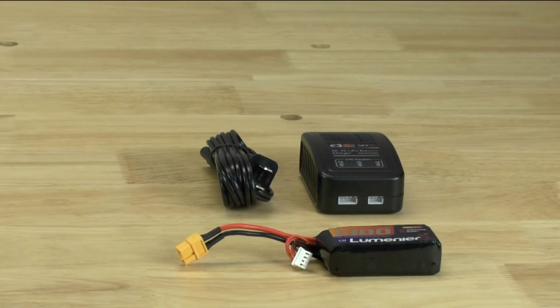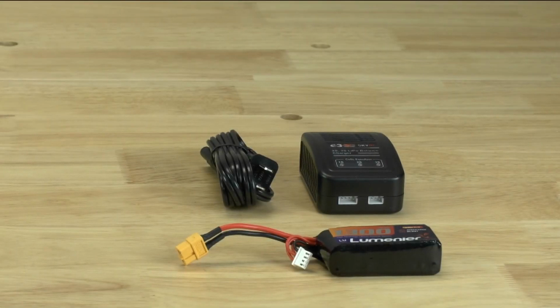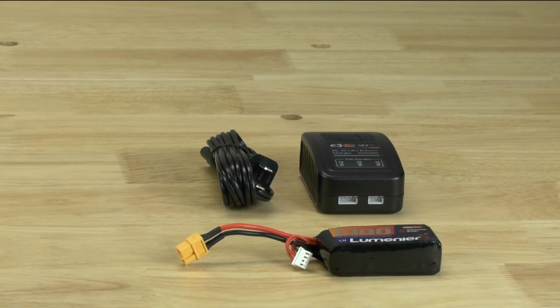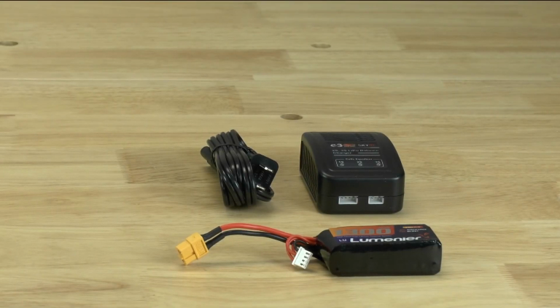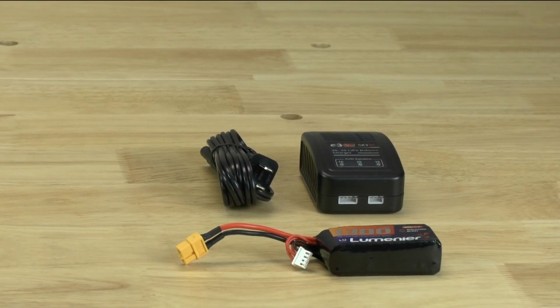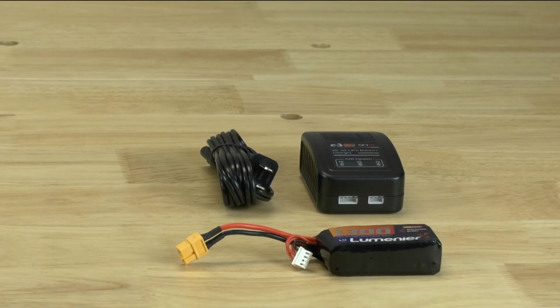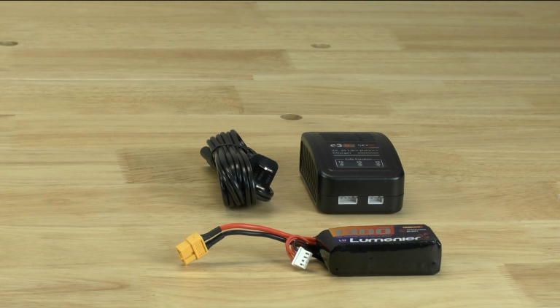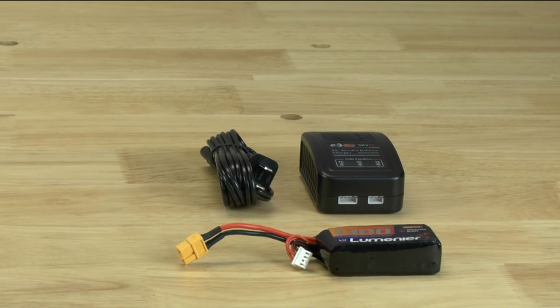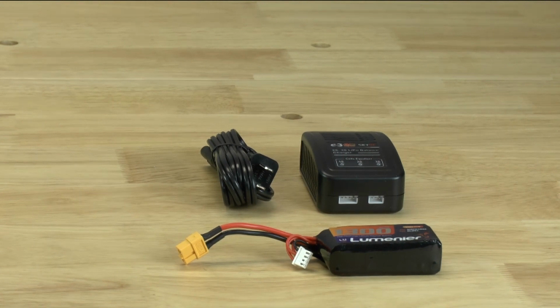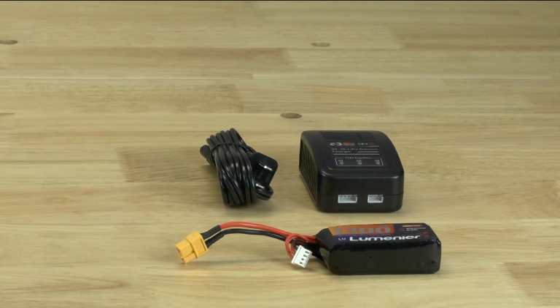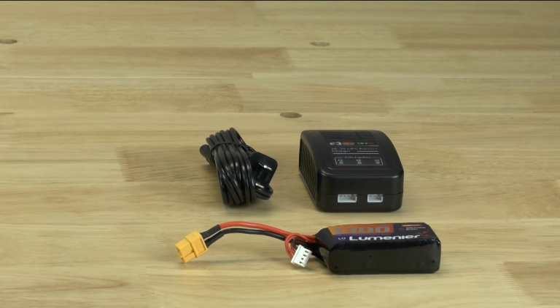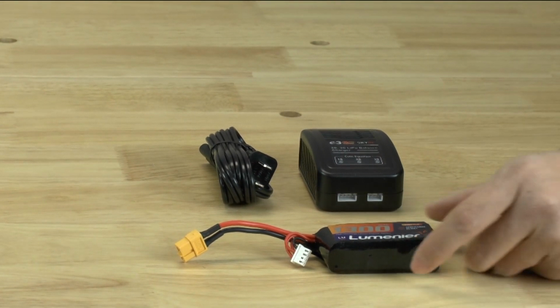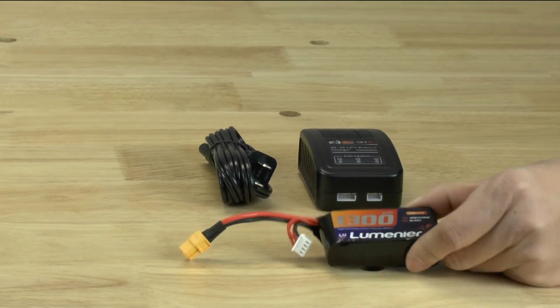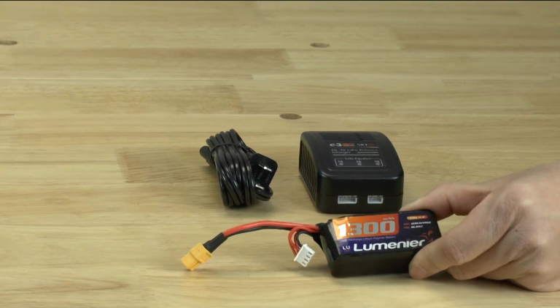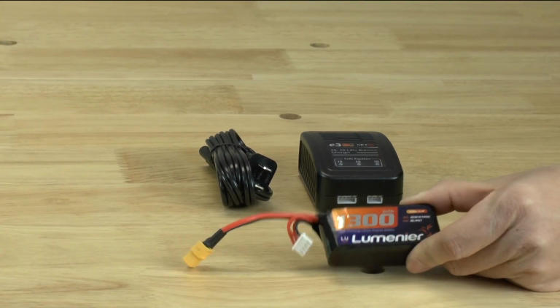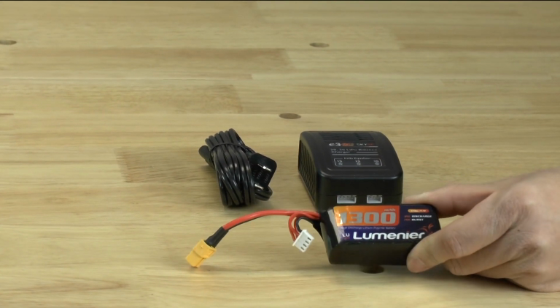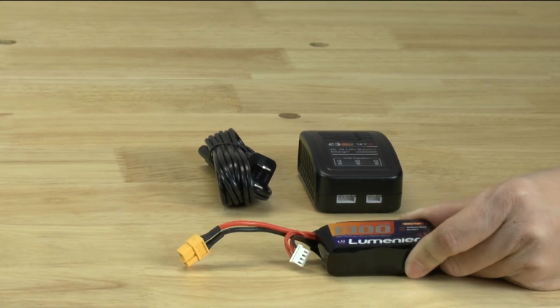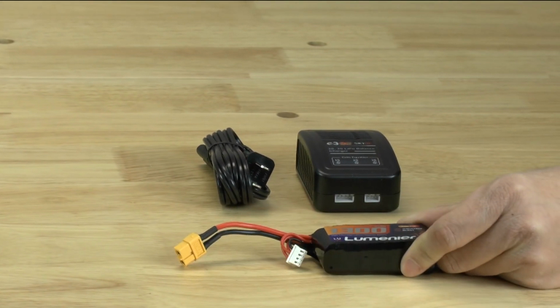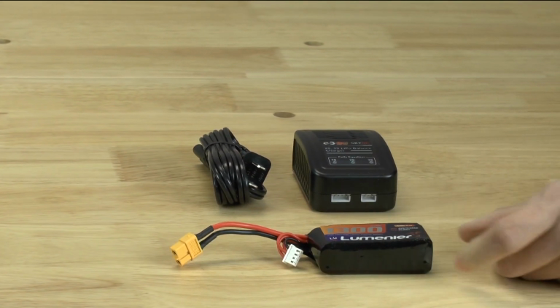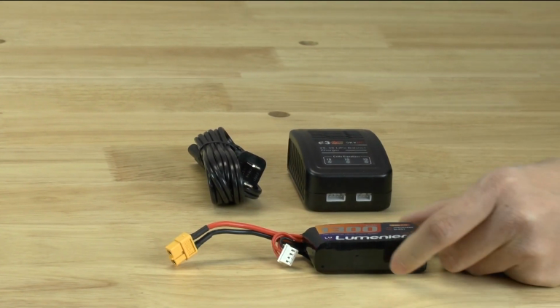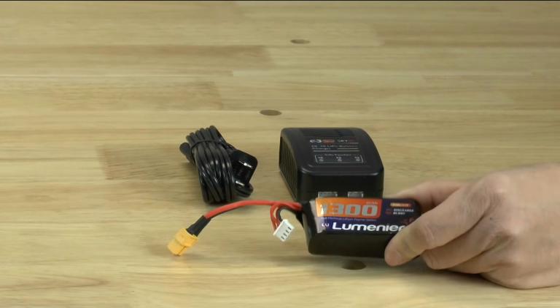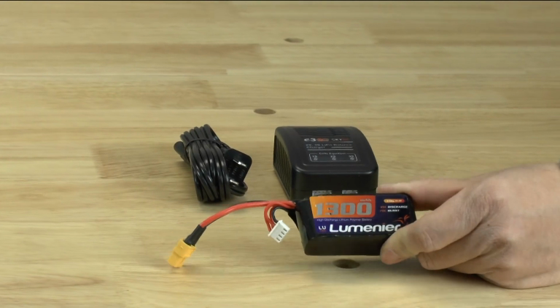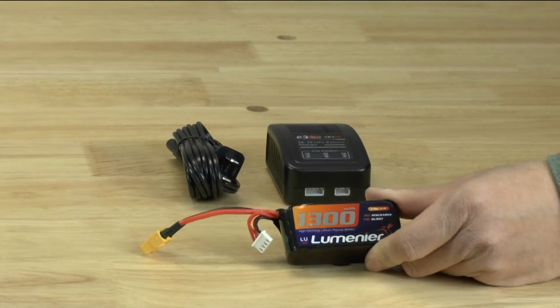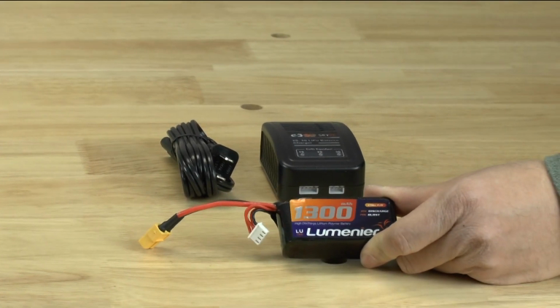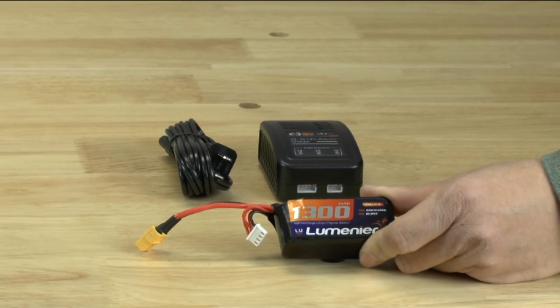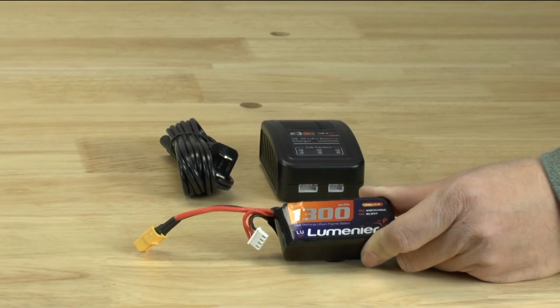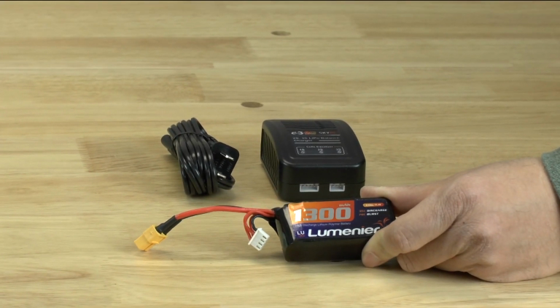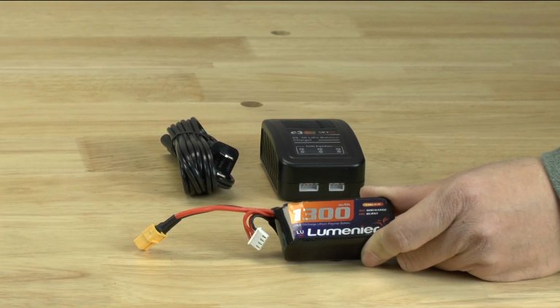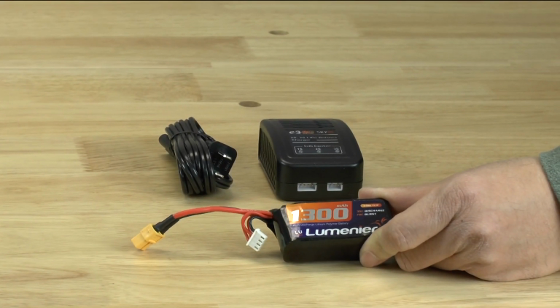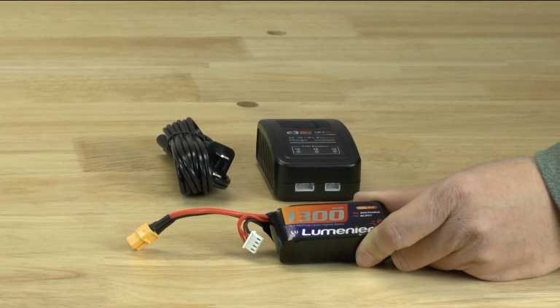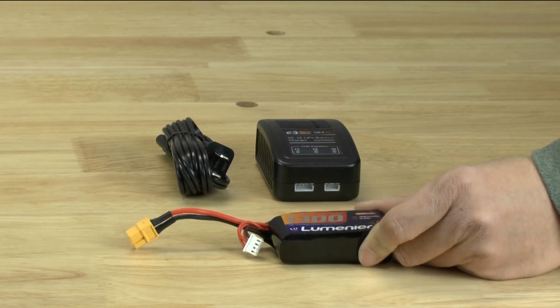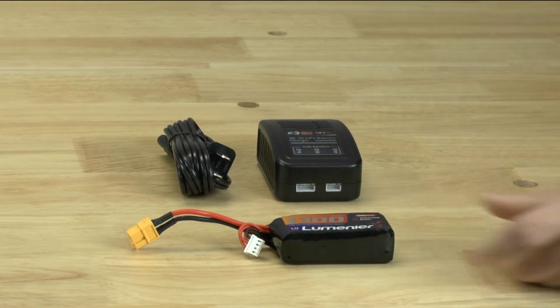Hello, this is YLAM with Drone Rental Supply and today we're going to talk about how to charge your Lumineer 1300mAh battery. So after you've used this battery flying your quadcopter, you're going to have to charge it.